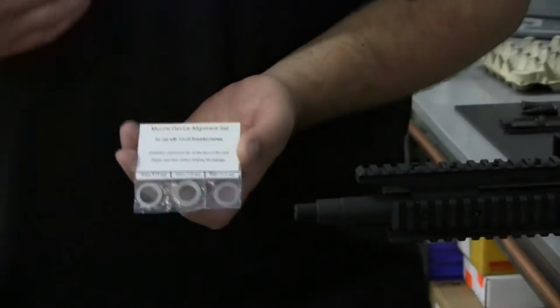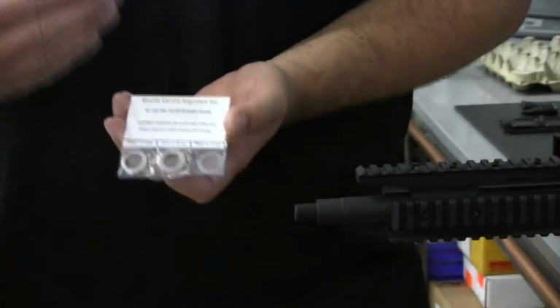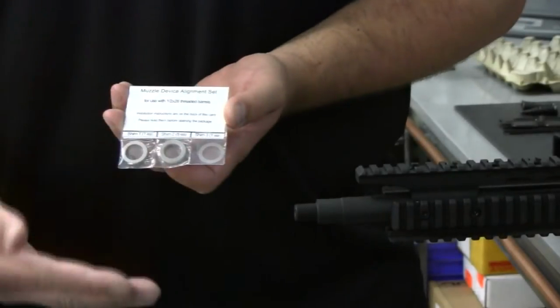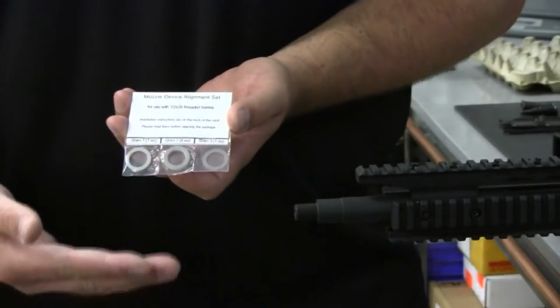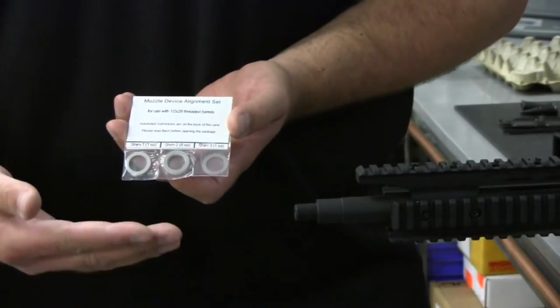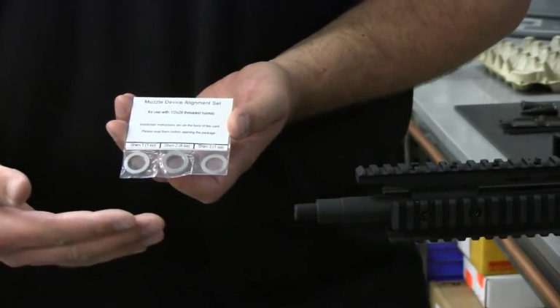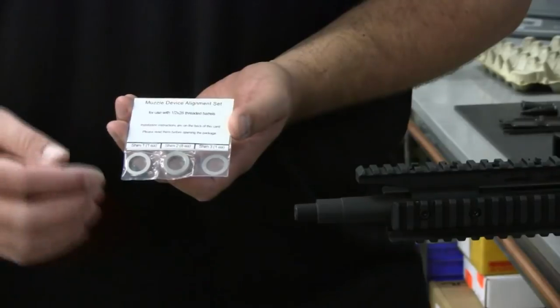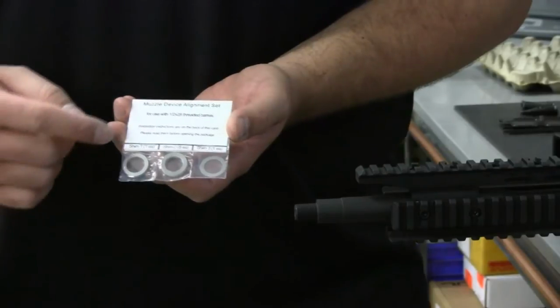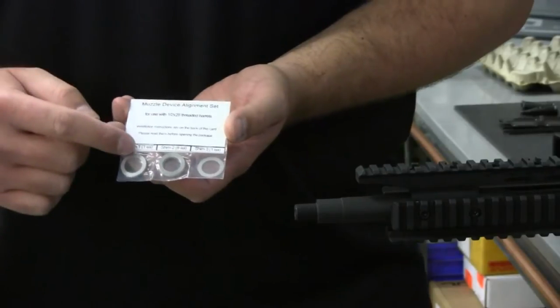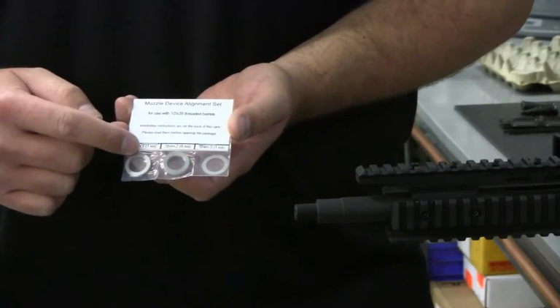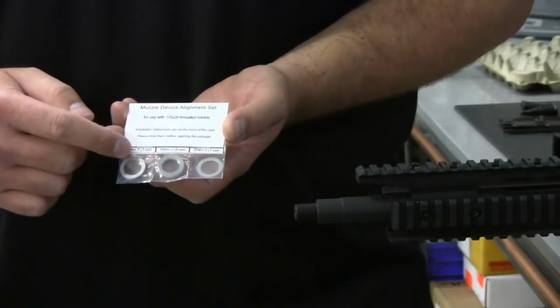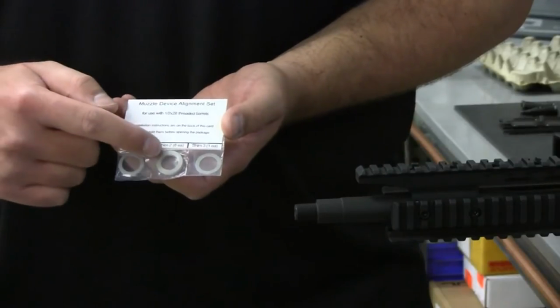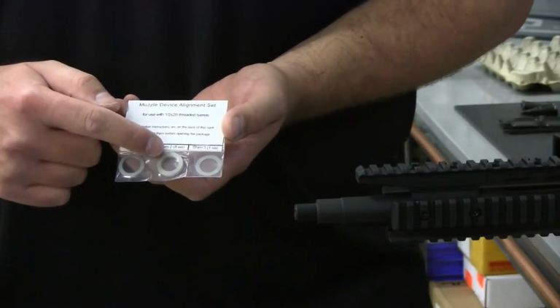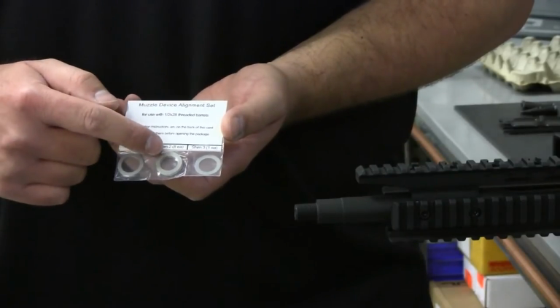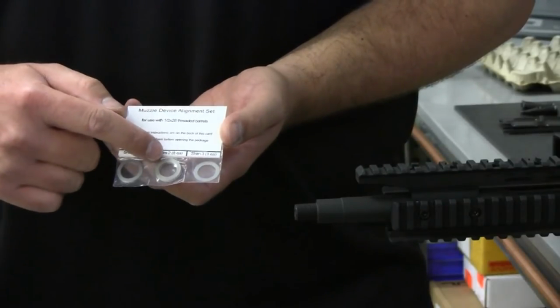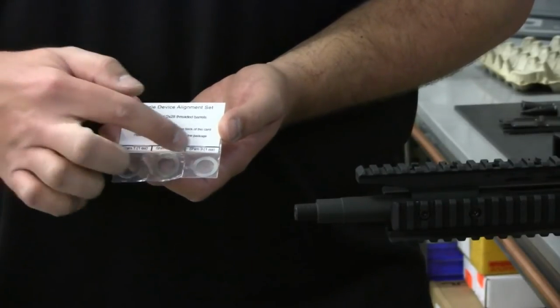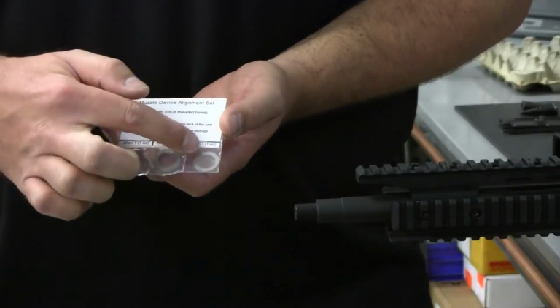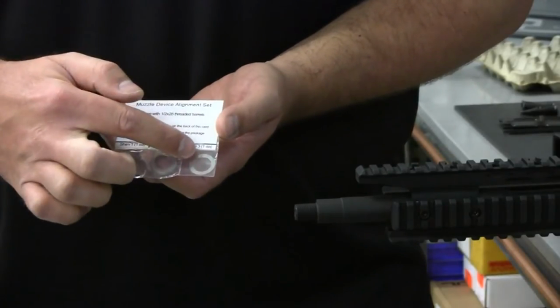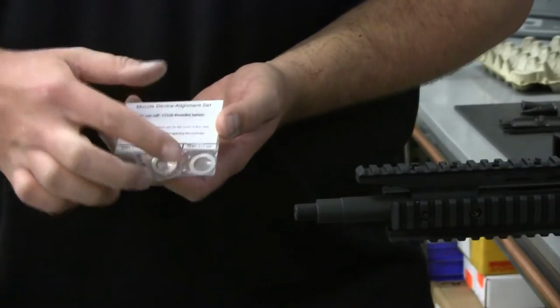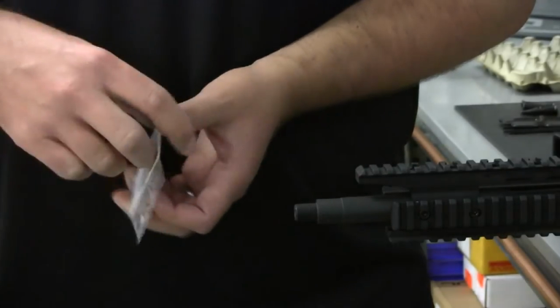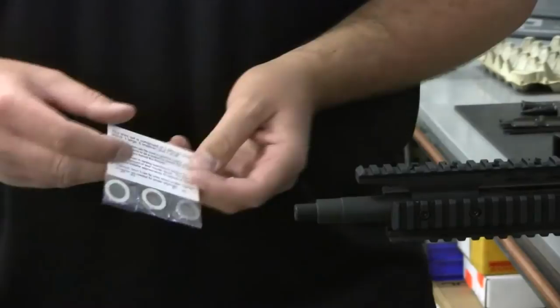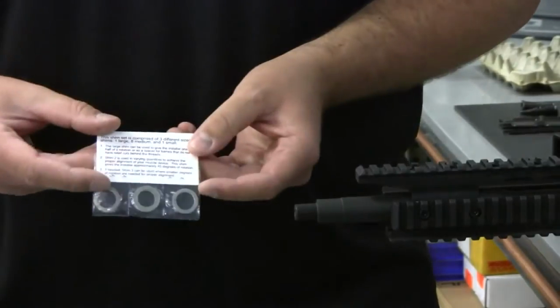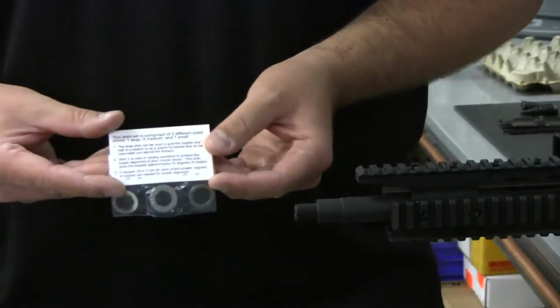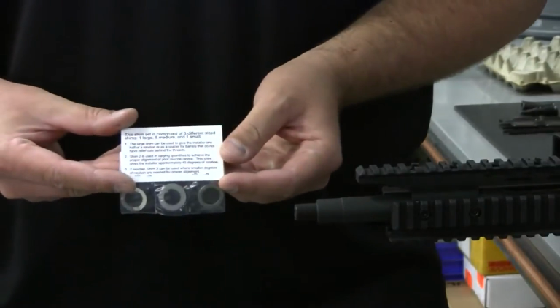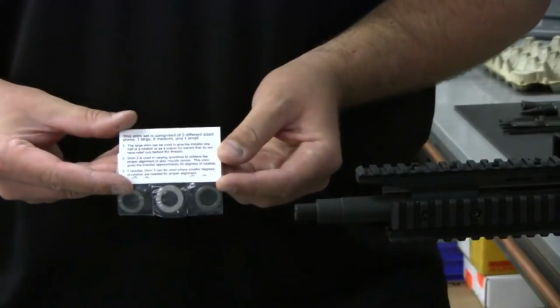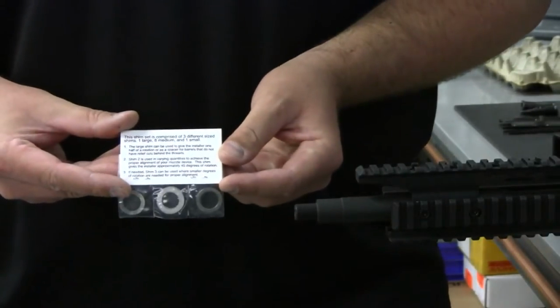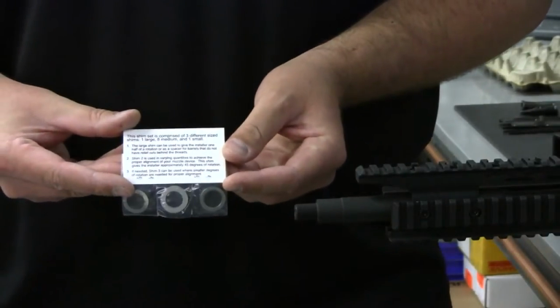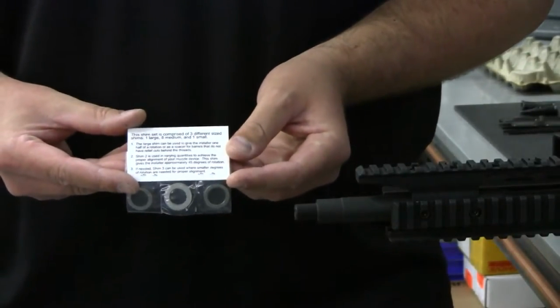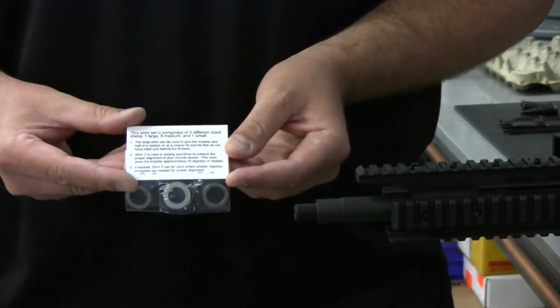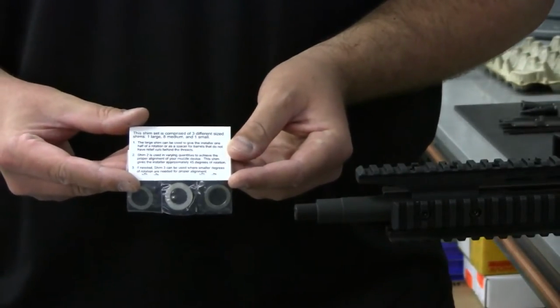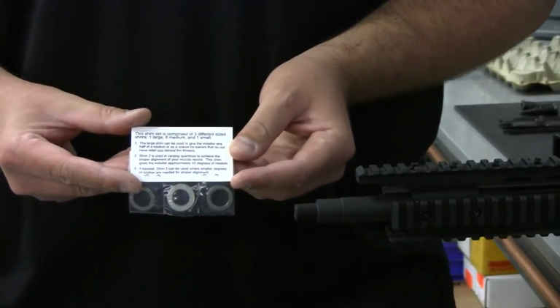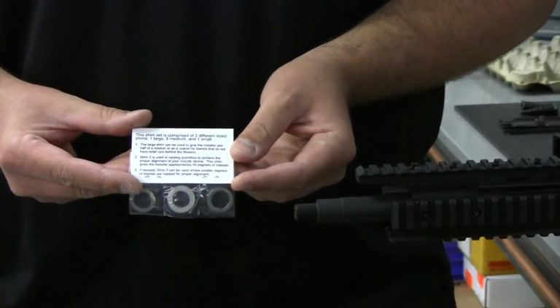This is the PWS Shimset. As you can see, there is one main shim, eight medium sized shims, and one fine tuning shim. On the back are the instructions clearly printed to outline the proper method for using these shims.